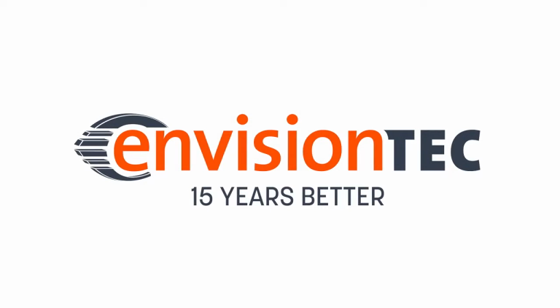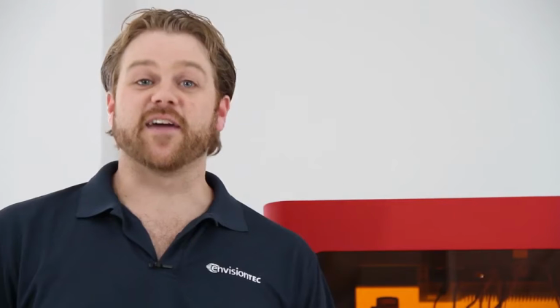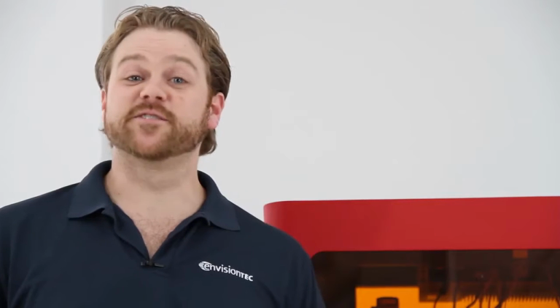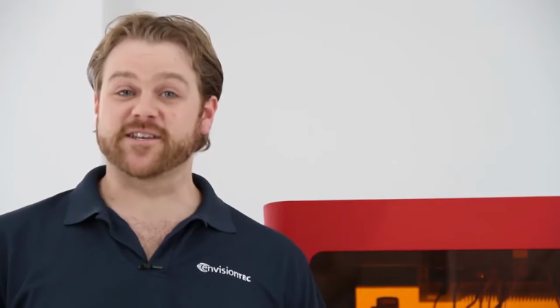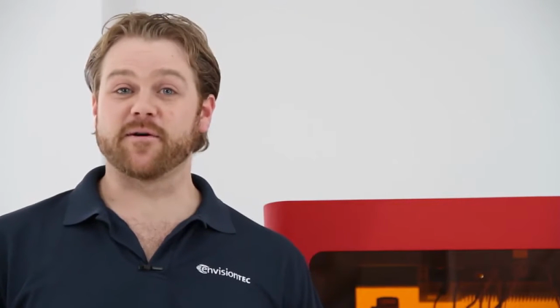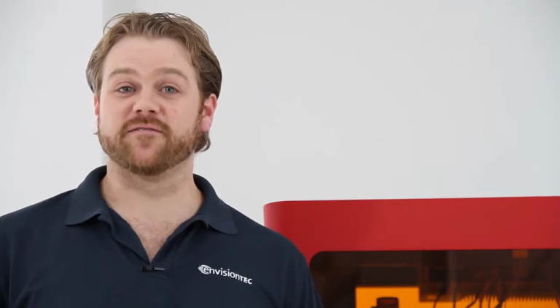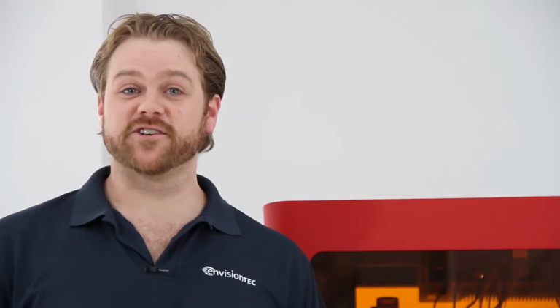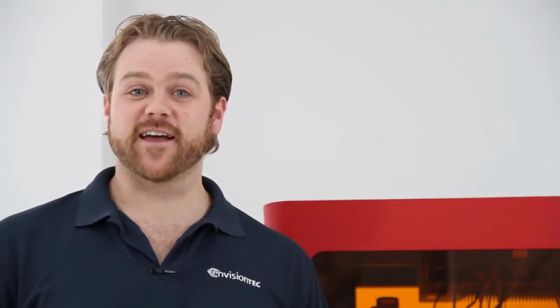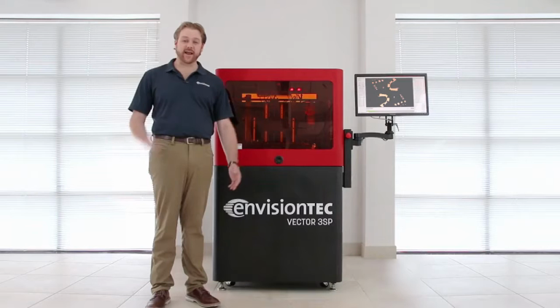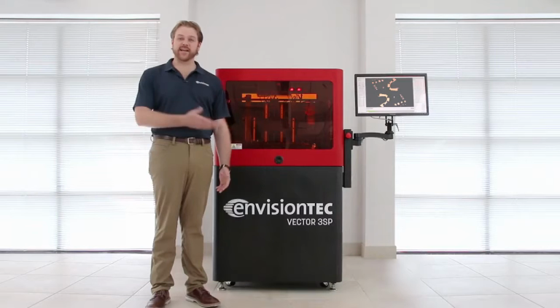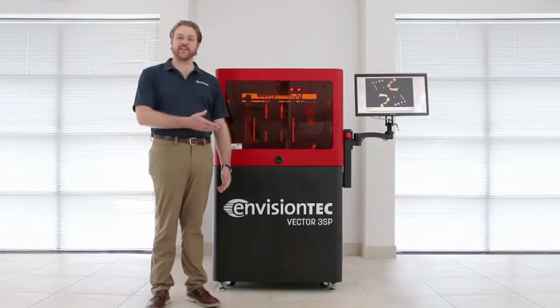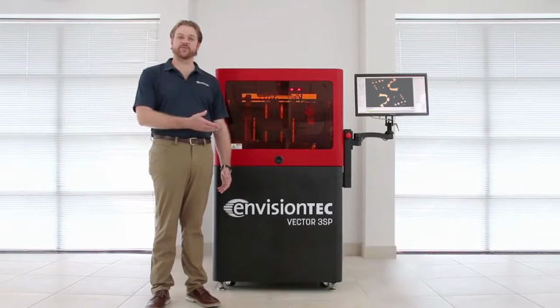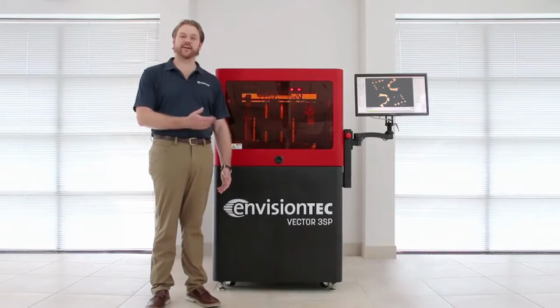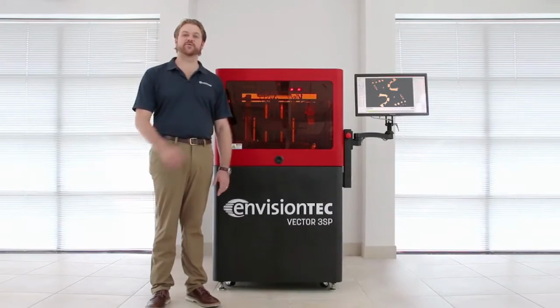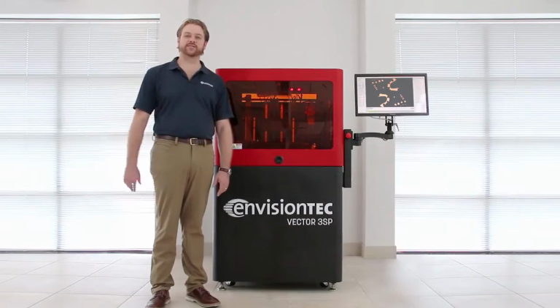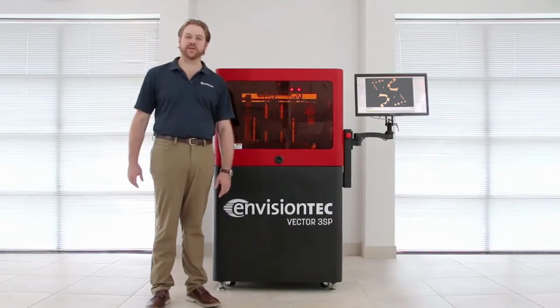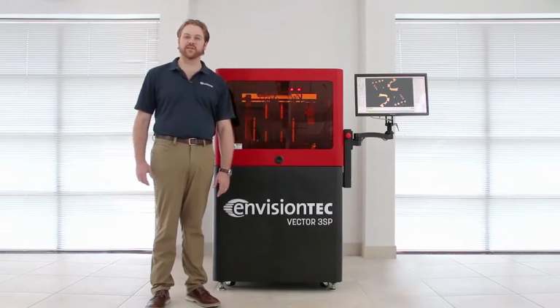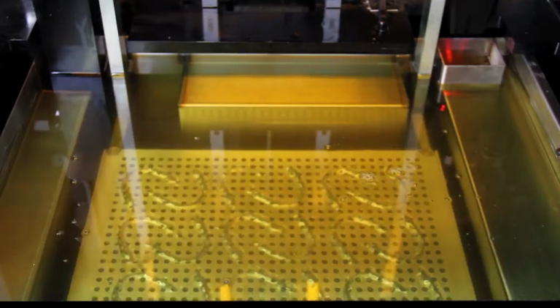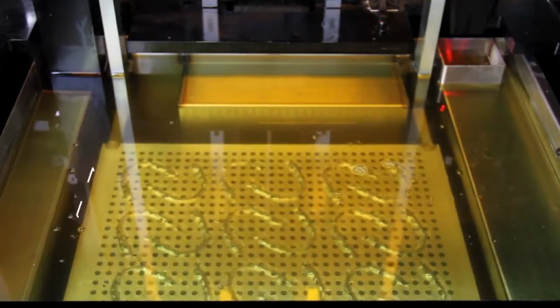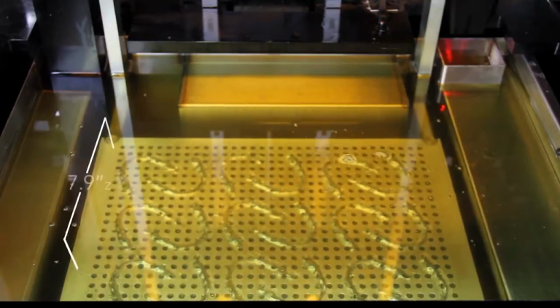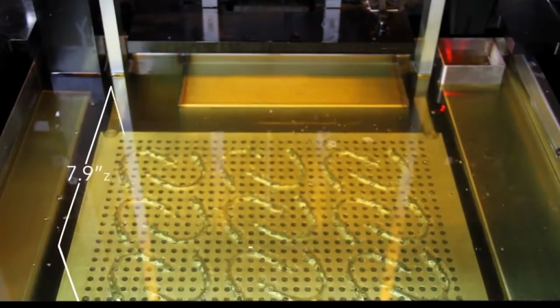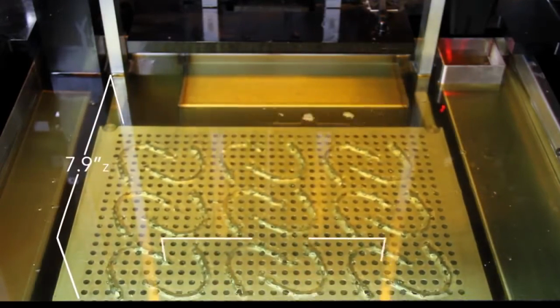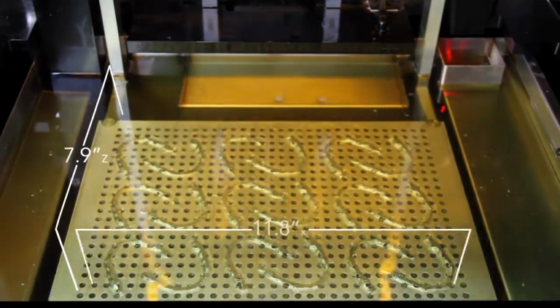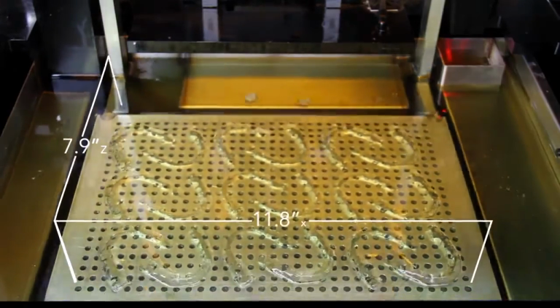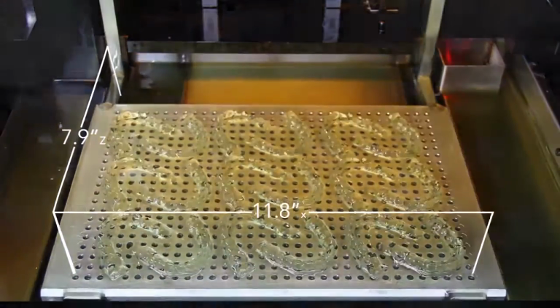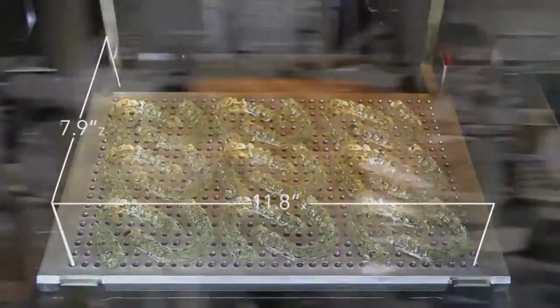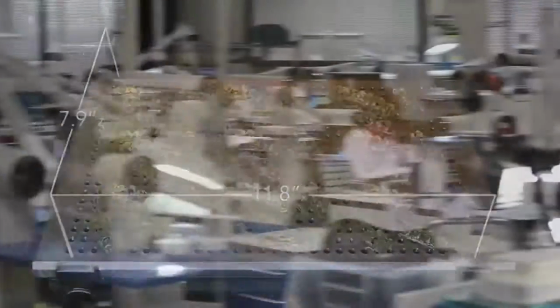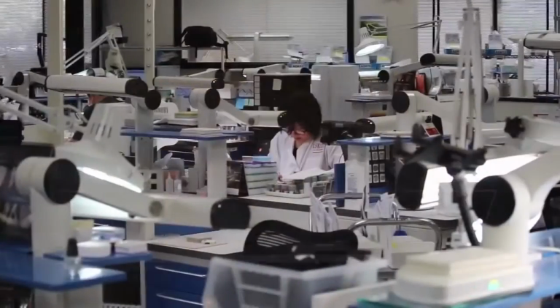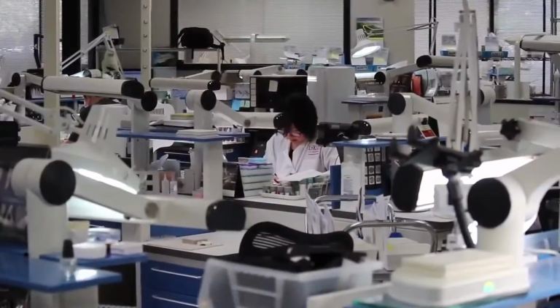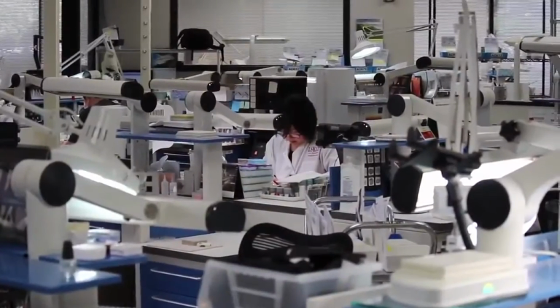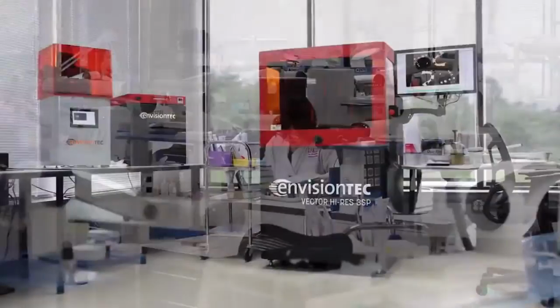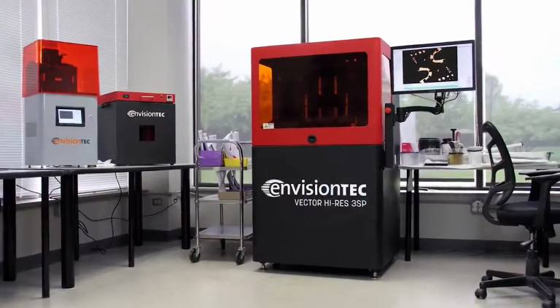Hi, this is Chris Cabot with EnvisionTech and I'm standing here with the Vector3SP, a large frame model 3D printer for both the orthodontic and dental laboratory.